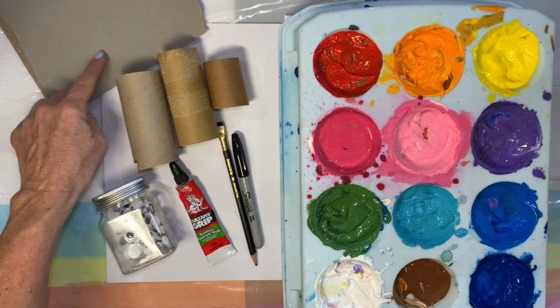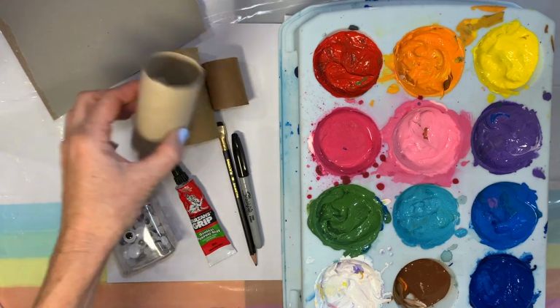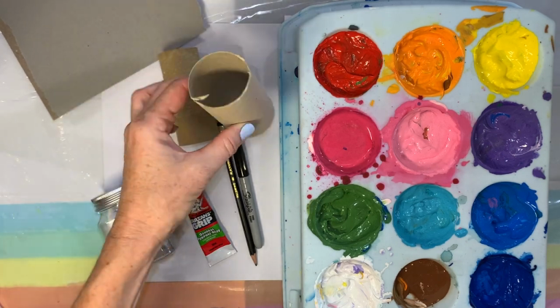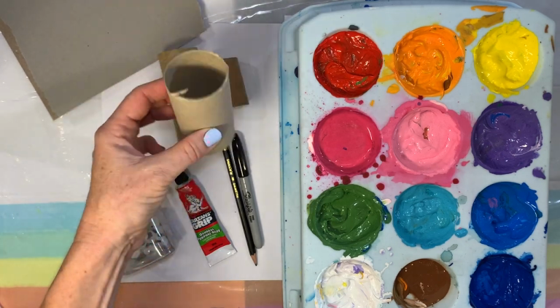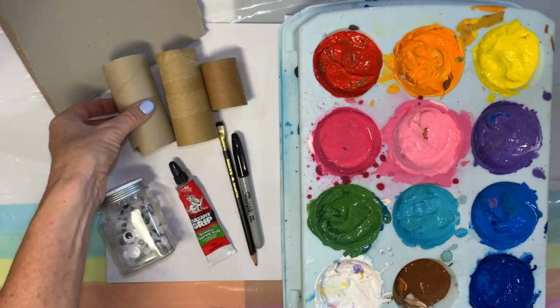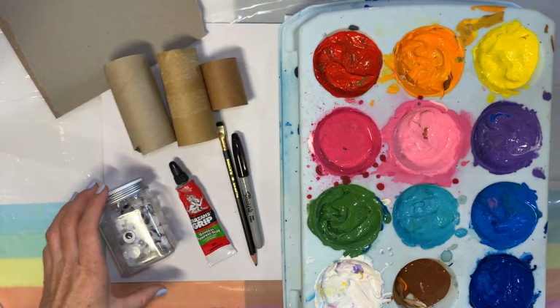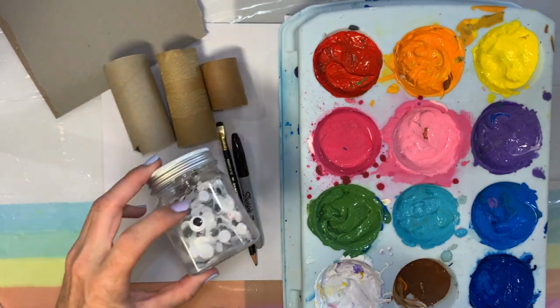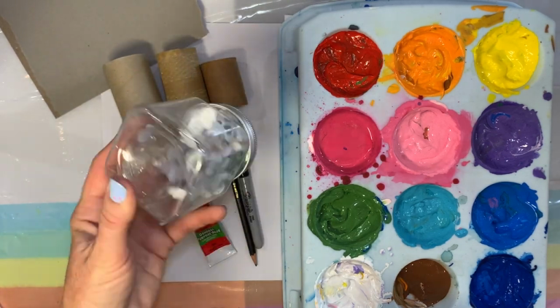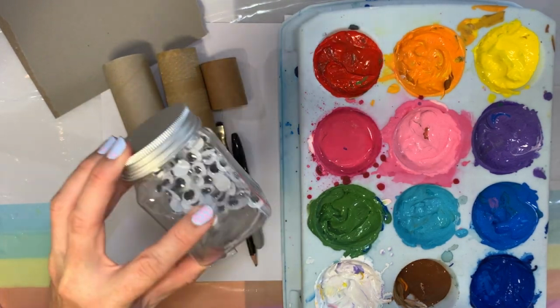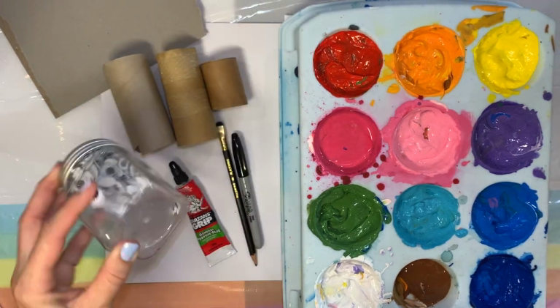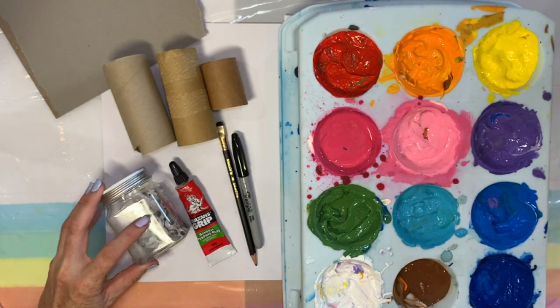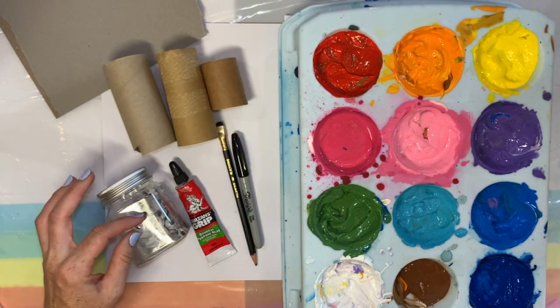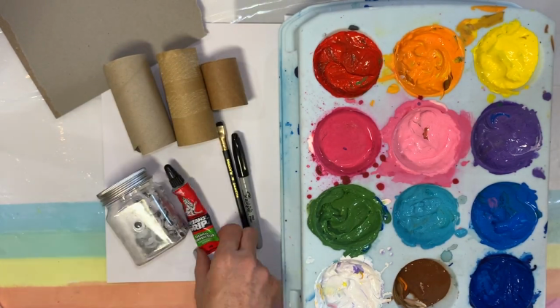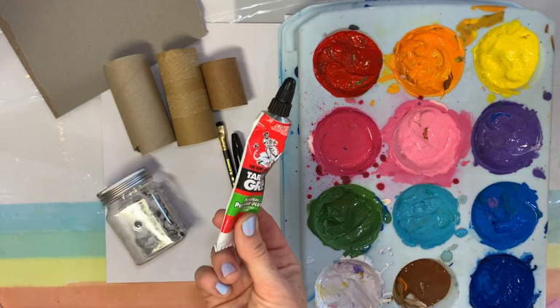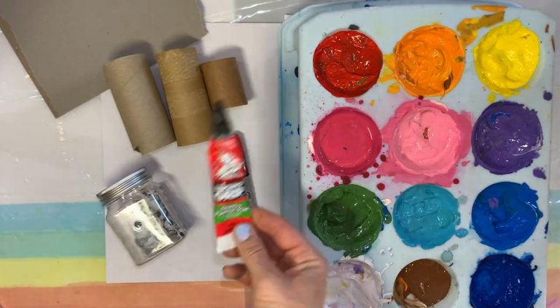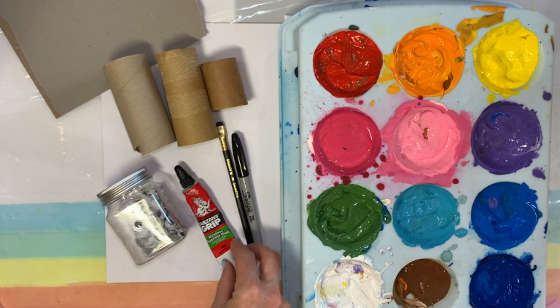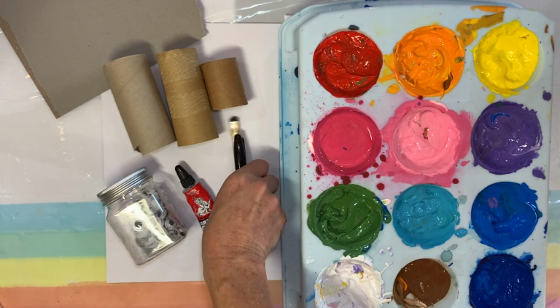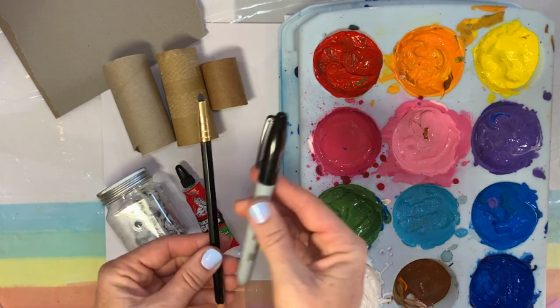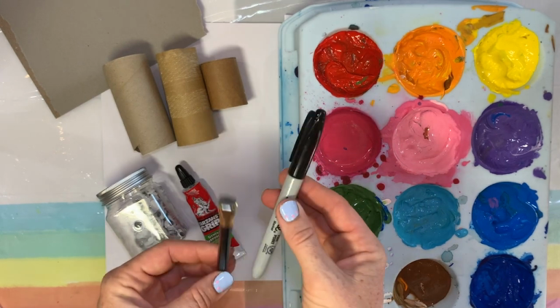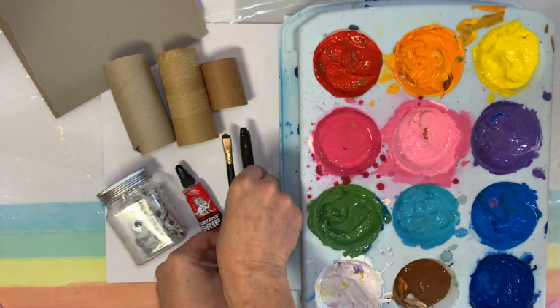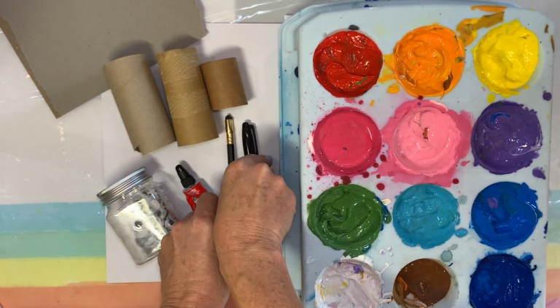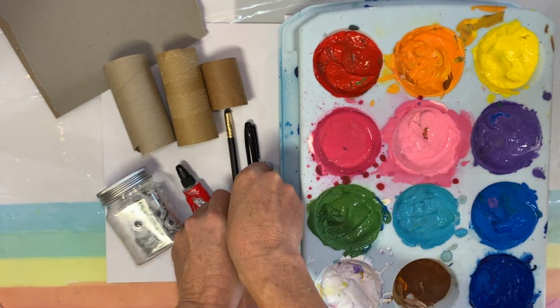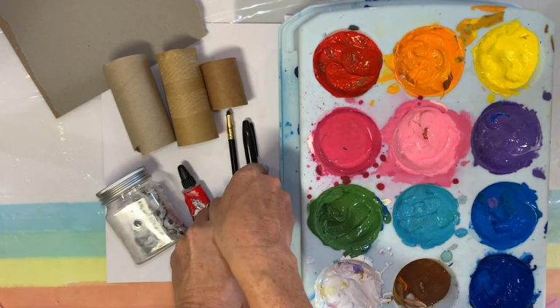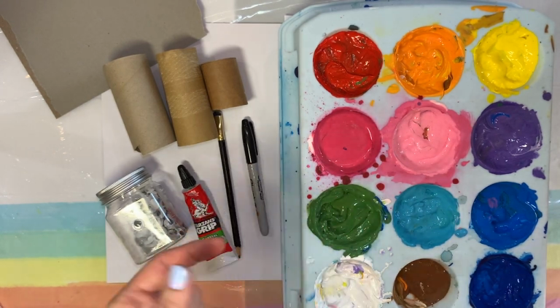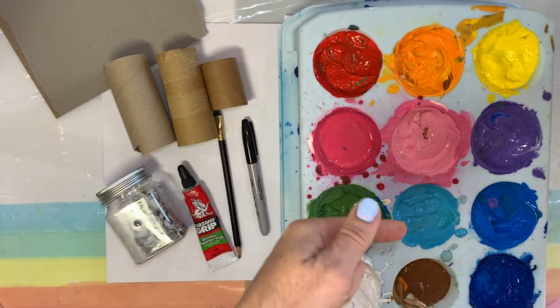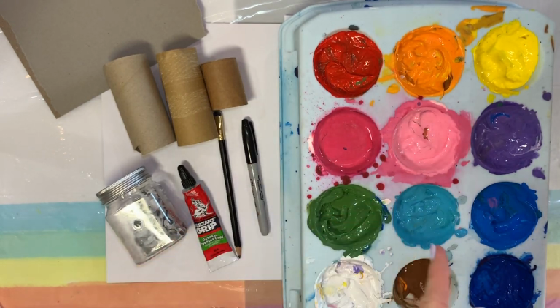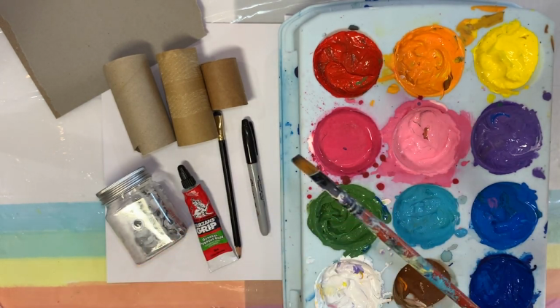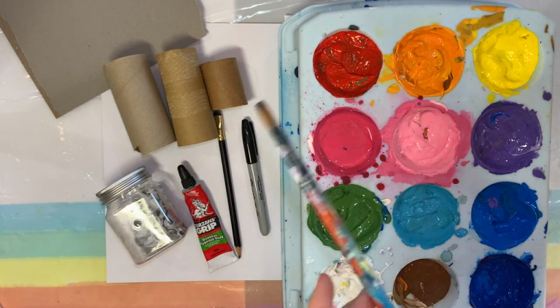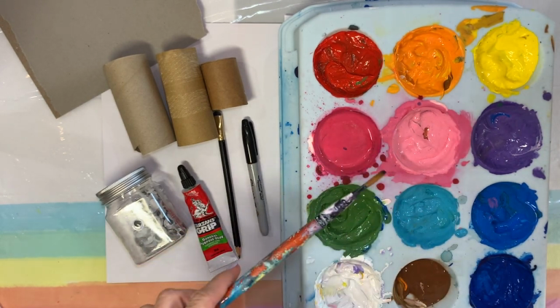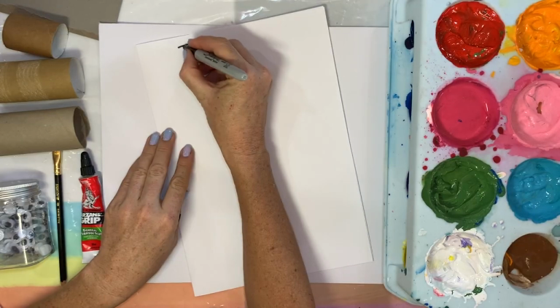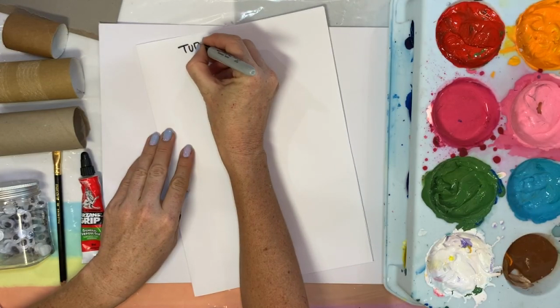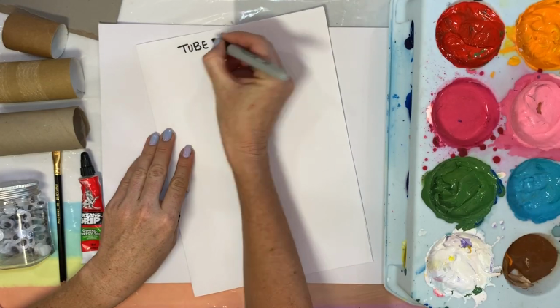What we're gonna need is cardboard tubes, some eyes and embellishments, some glue, a pencil to draw, and a Sharpie for after, and some paint, and obviously a paintbrush.